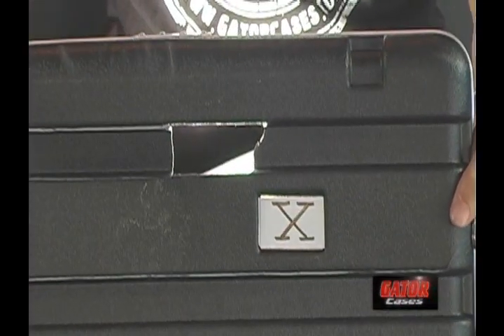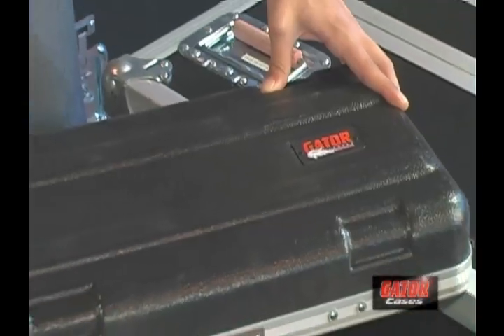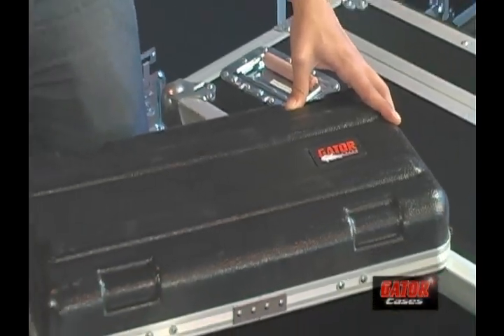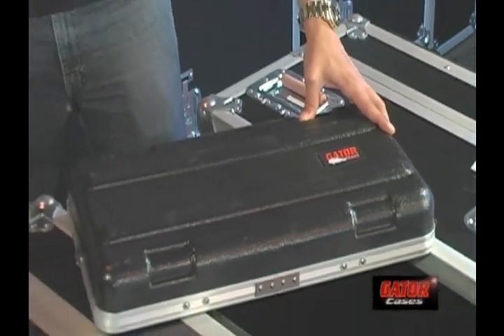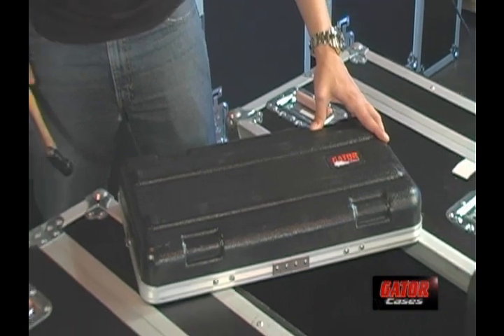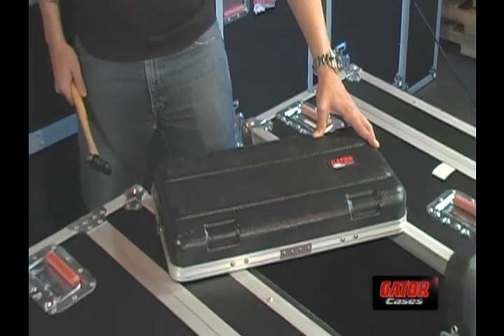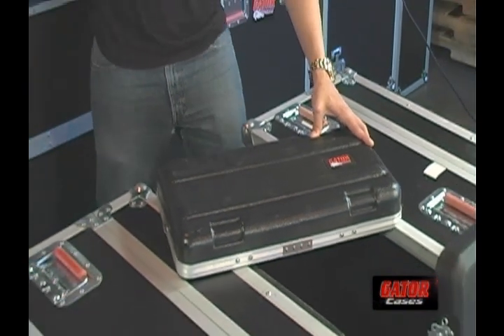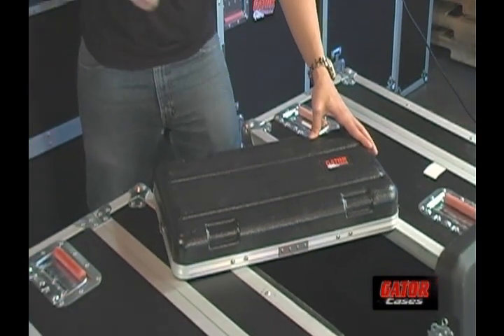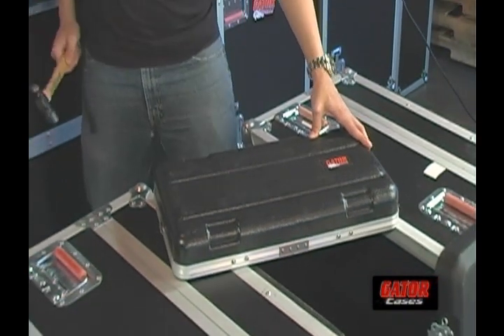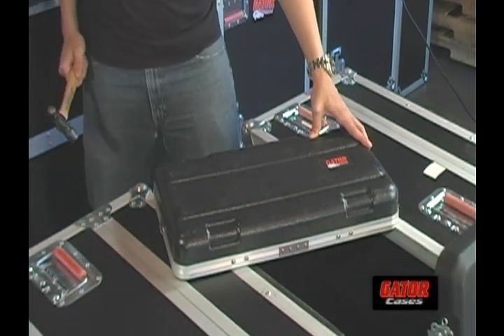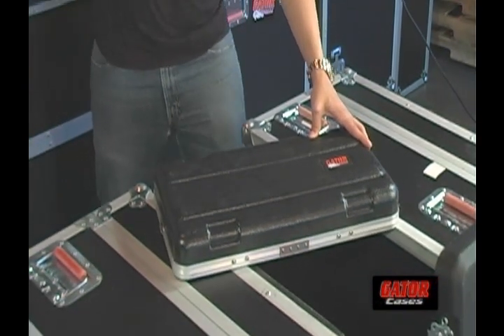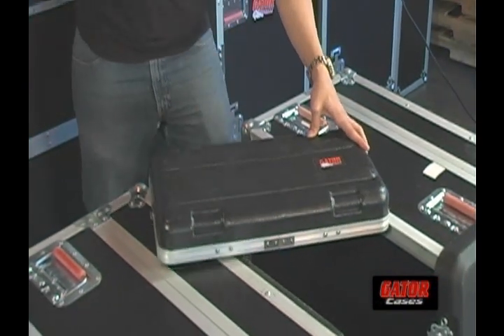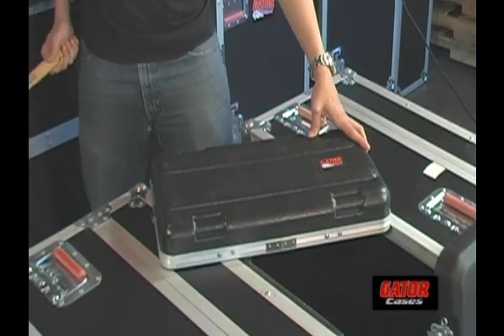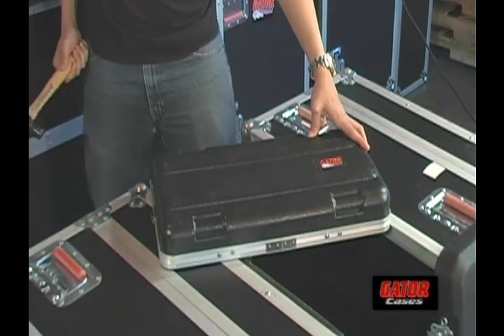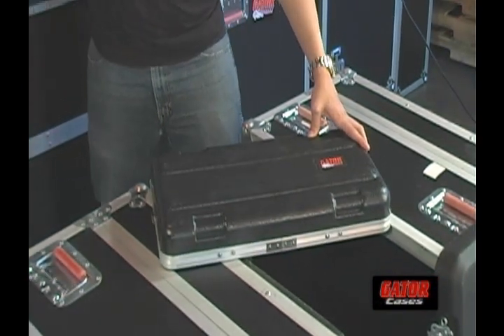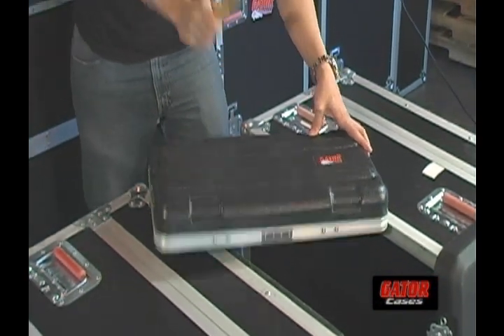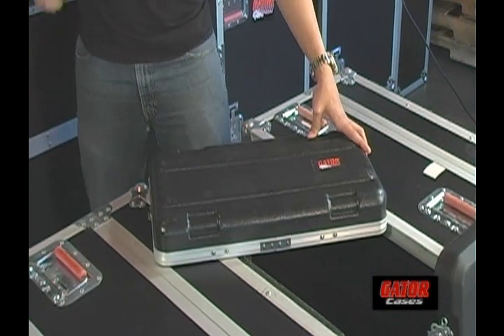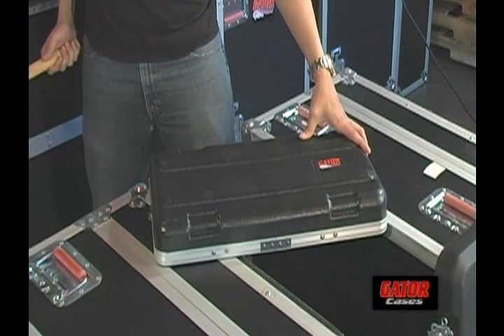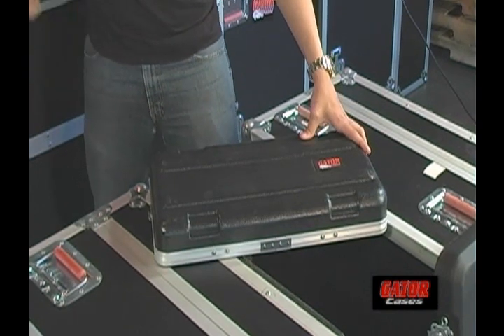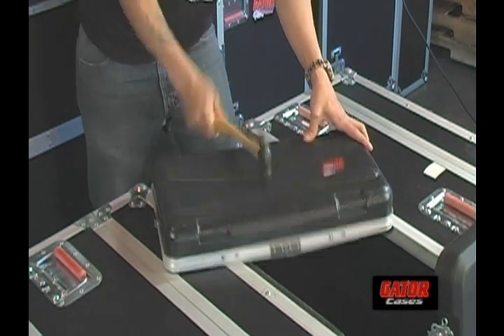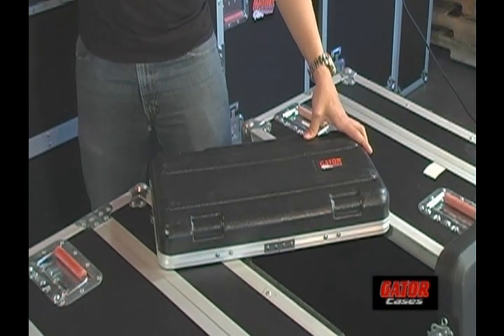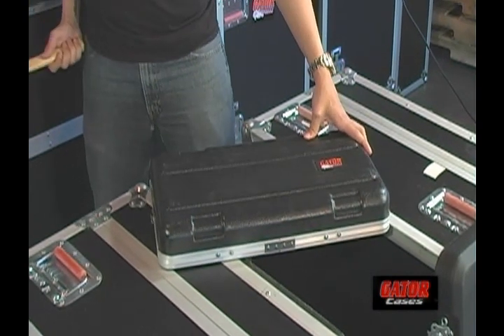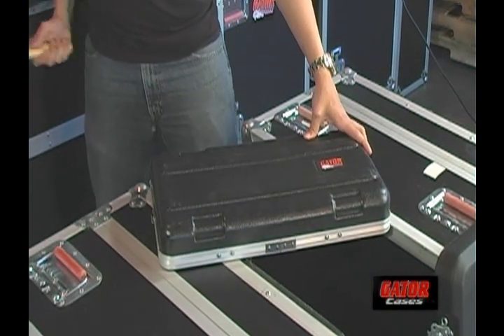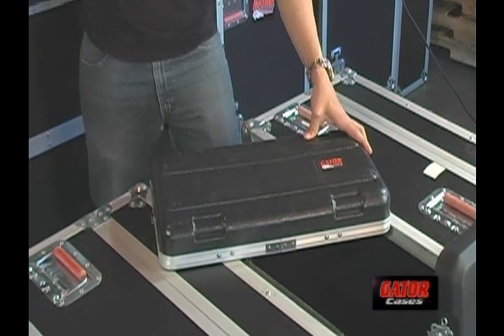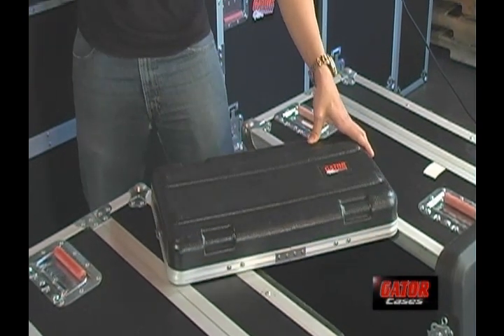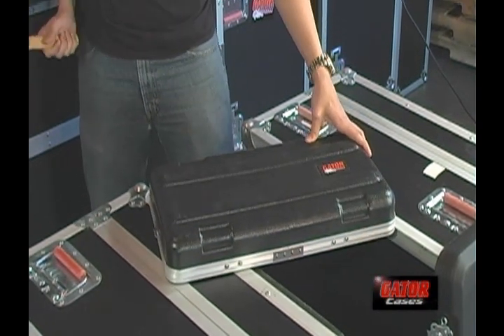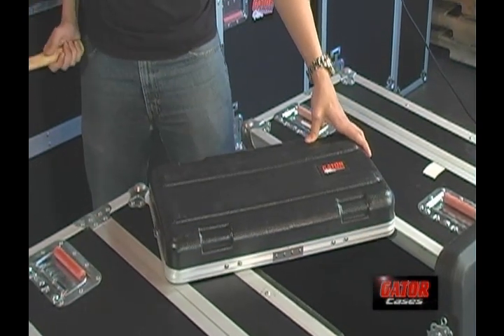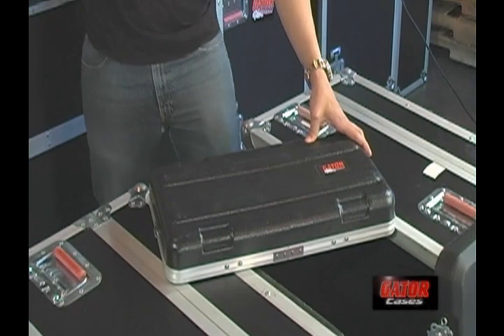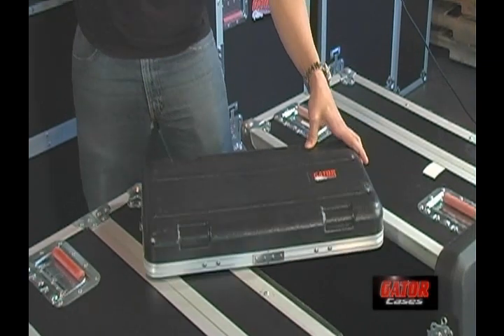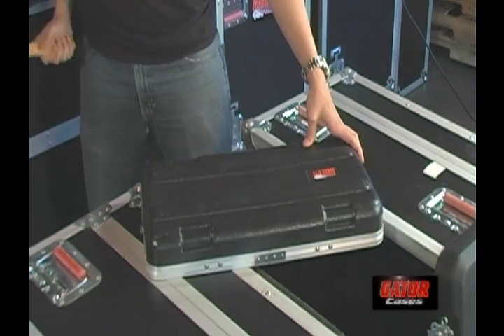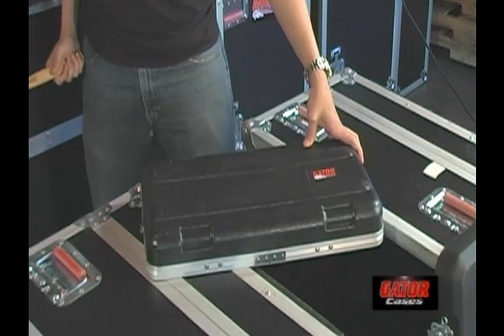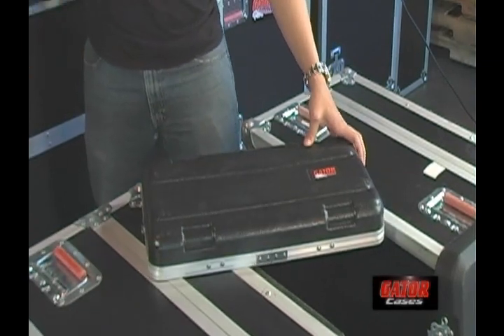Check out Gator's standard rack. The level of durability far exceeds that of our competitor. A few dings, sure, but your gear is safe and sound.